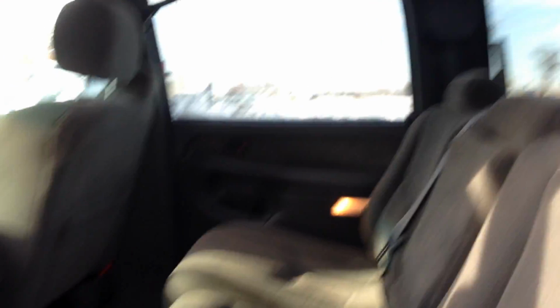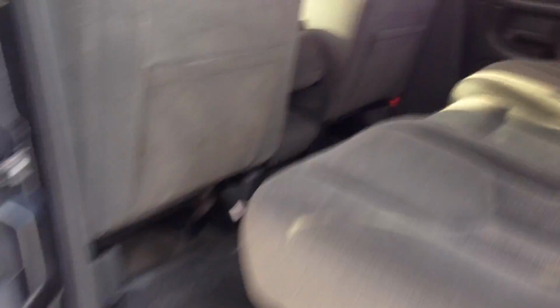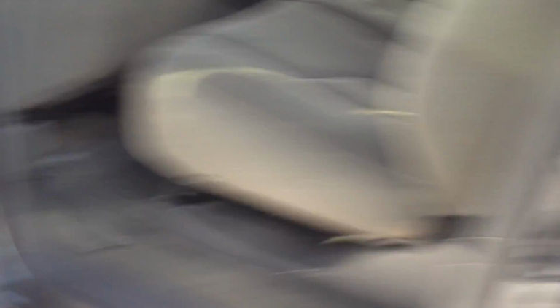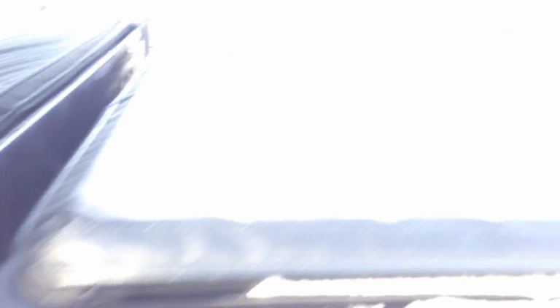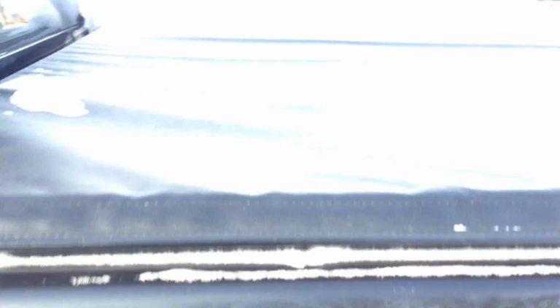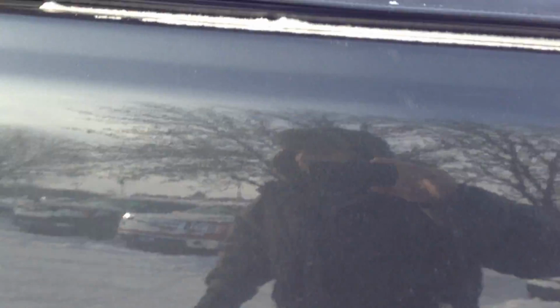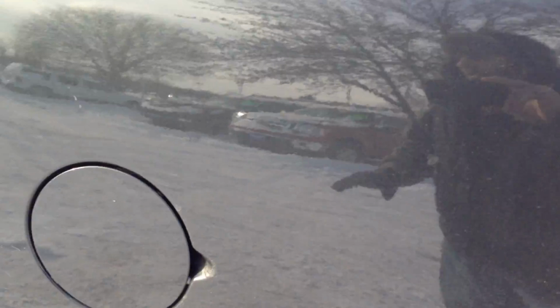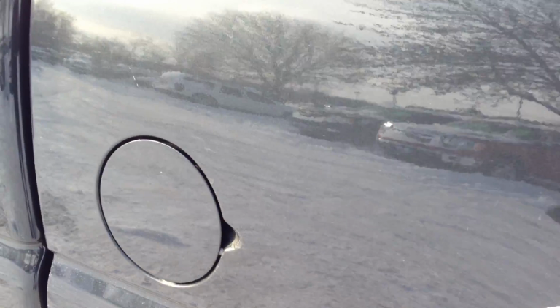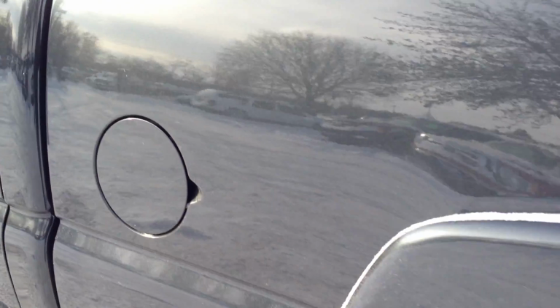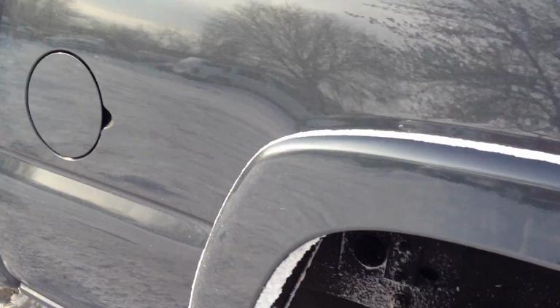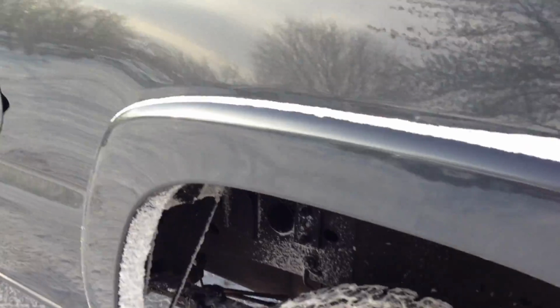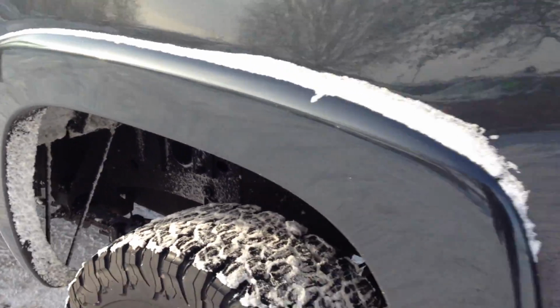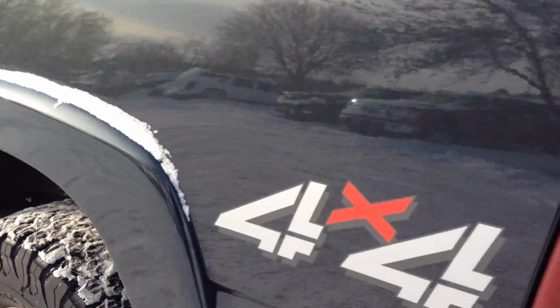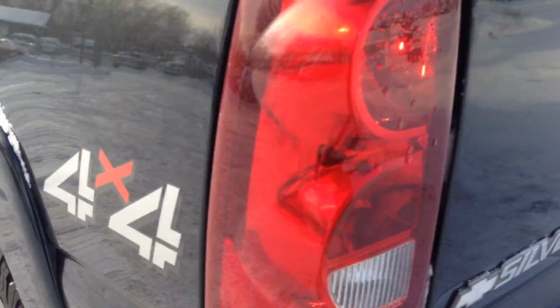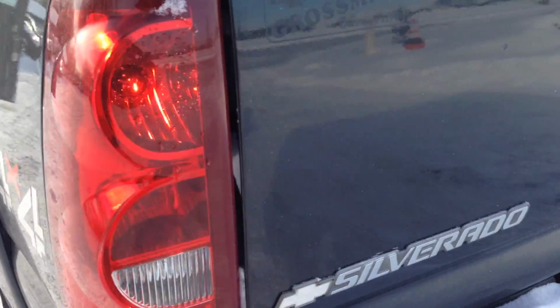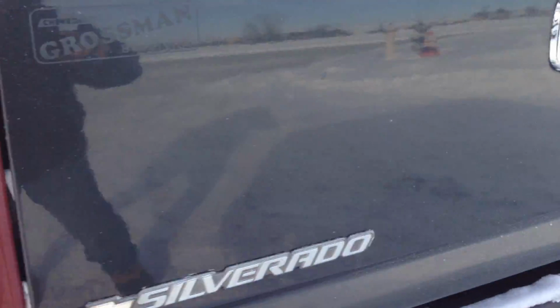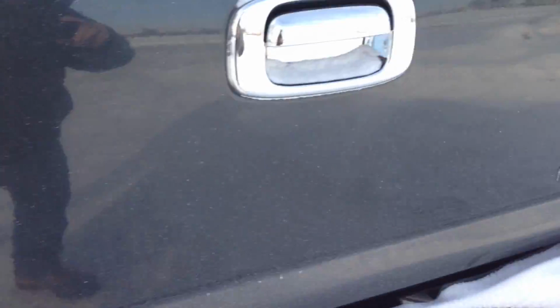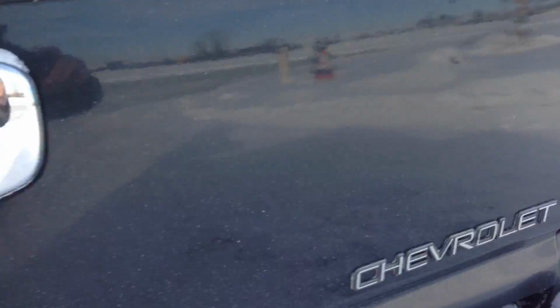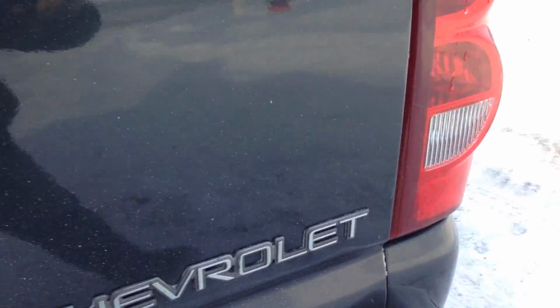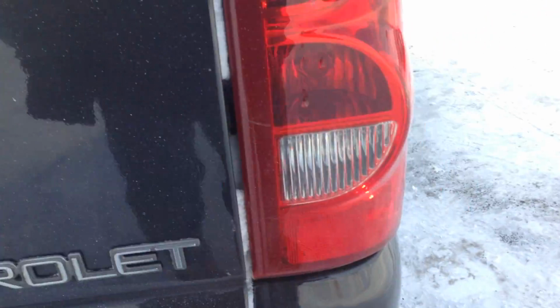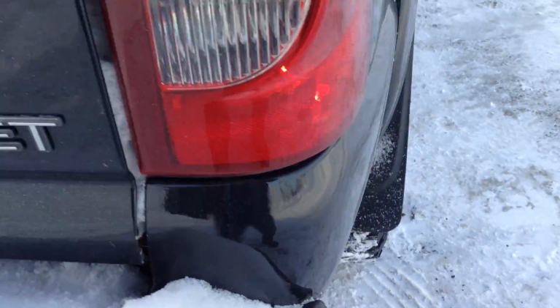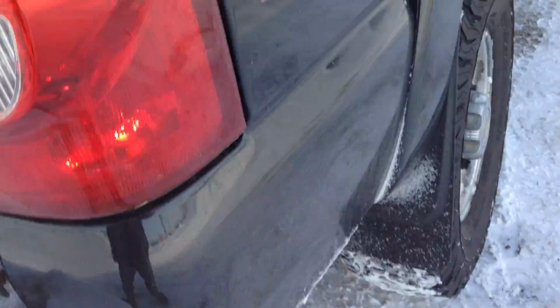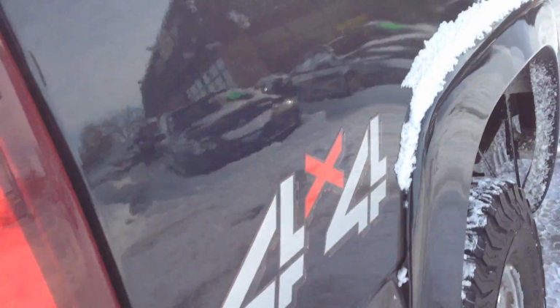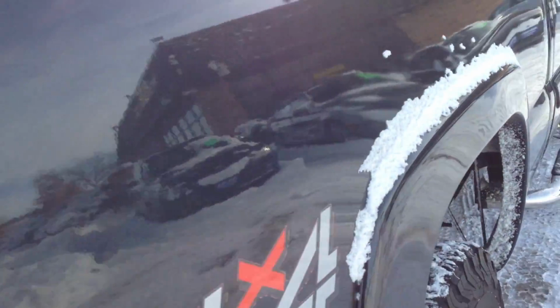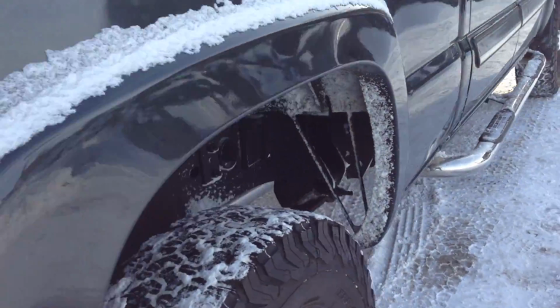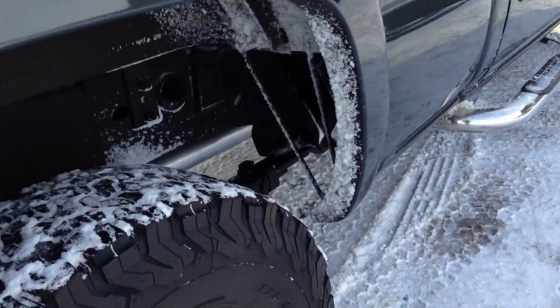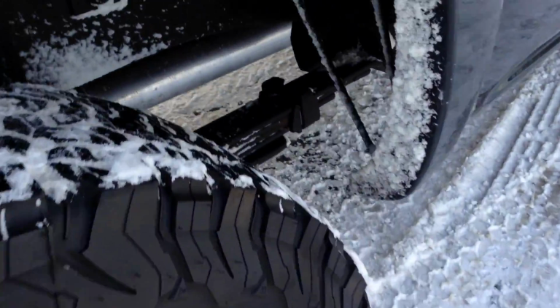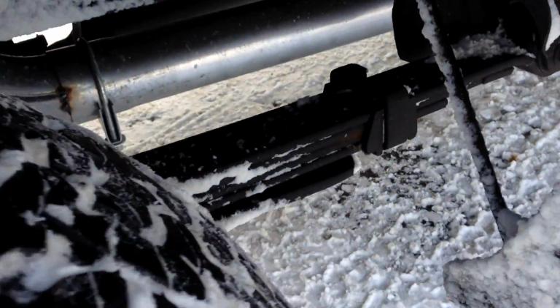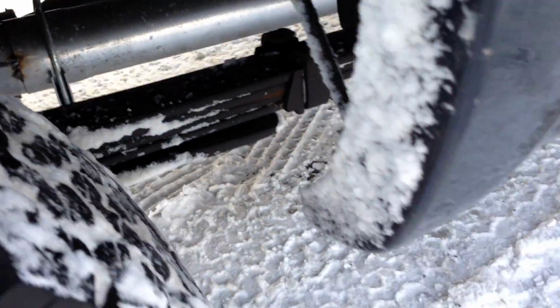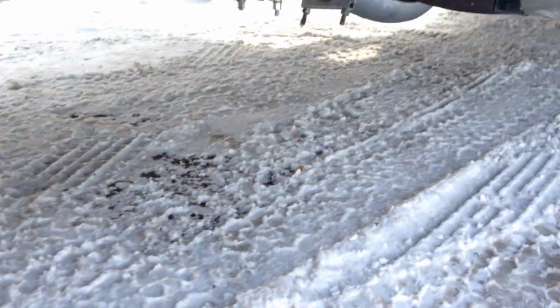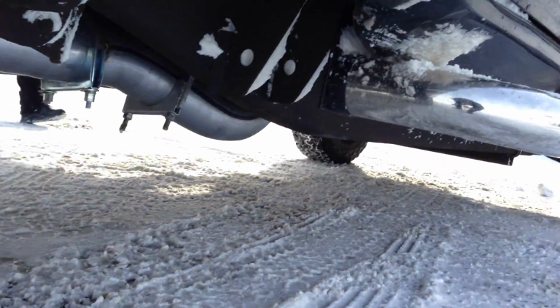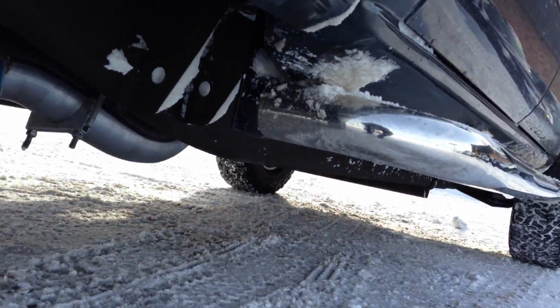Beautiful condition, folks. It's got this hard tonneau cover. We're gonna step on the gas a little bit to let you hear the exhaust. This exhaust was put on by us — it's a full exhaust system. Turbo back.